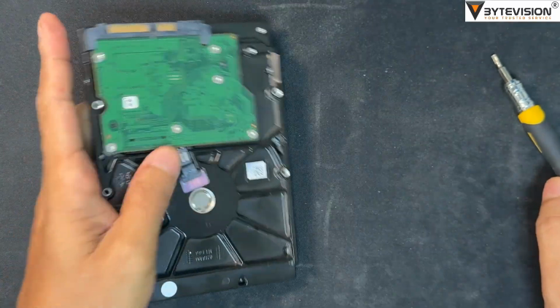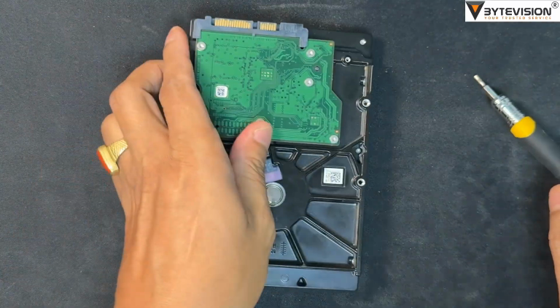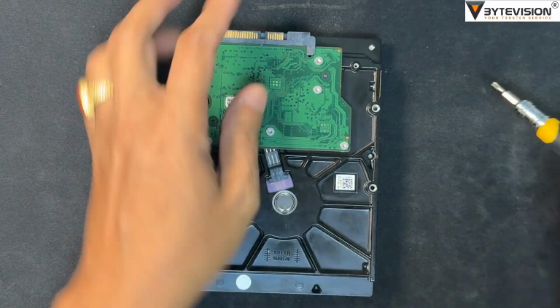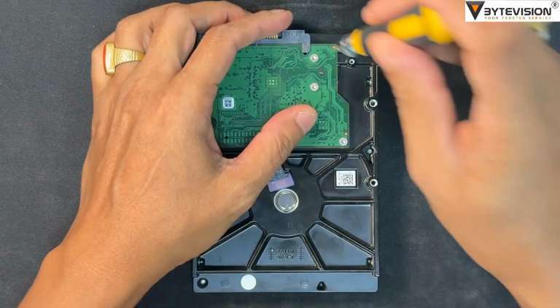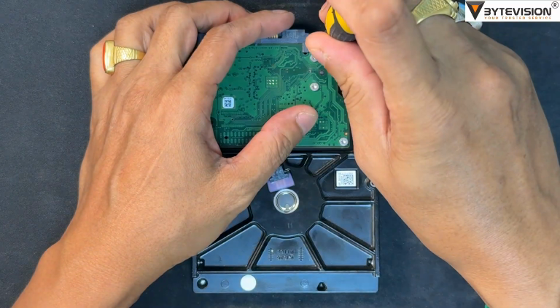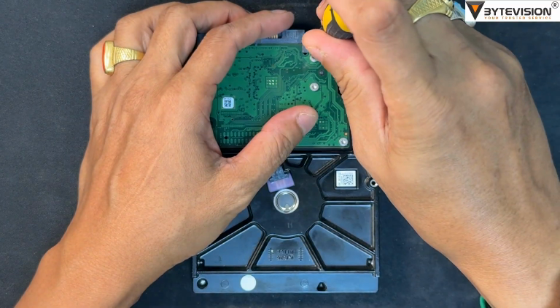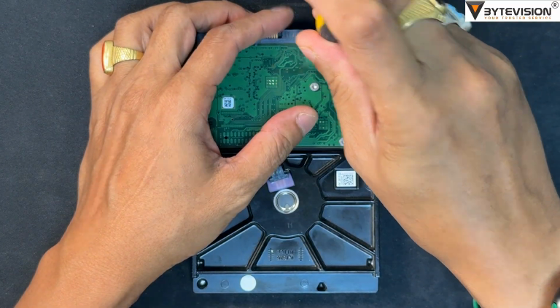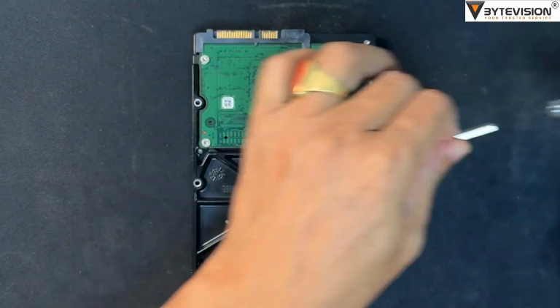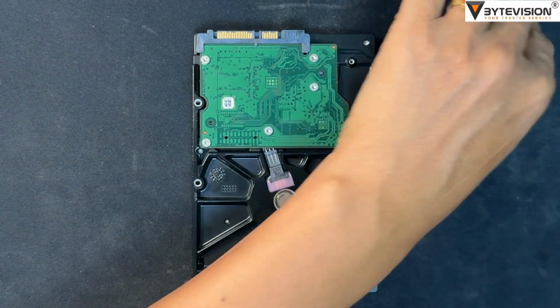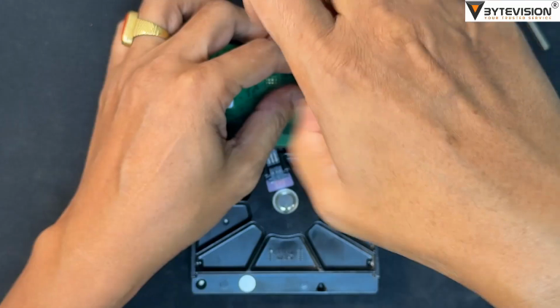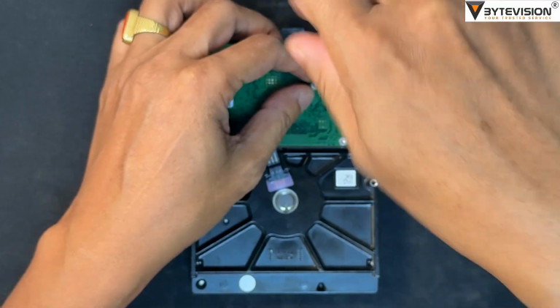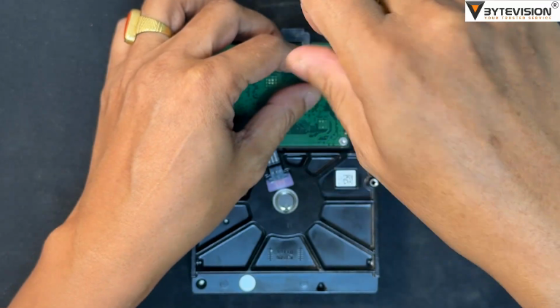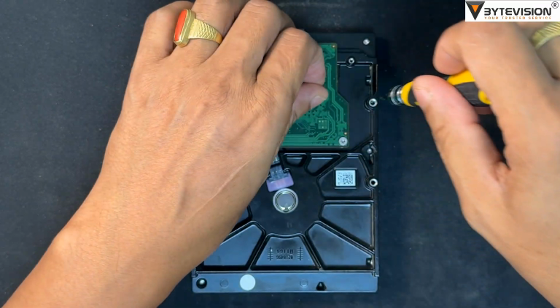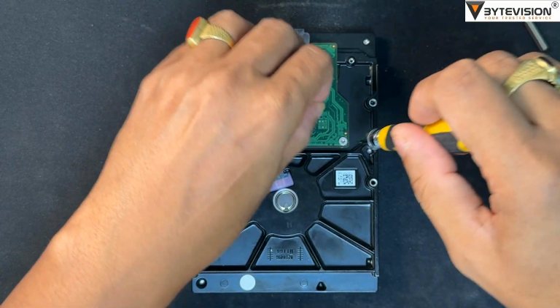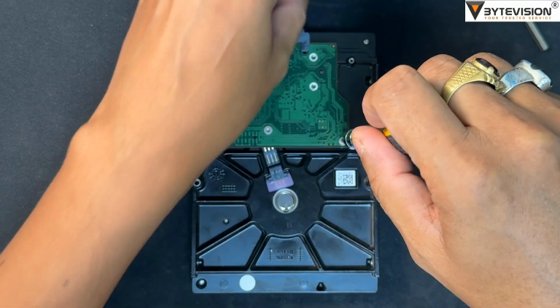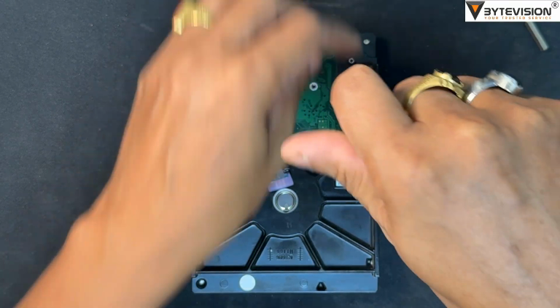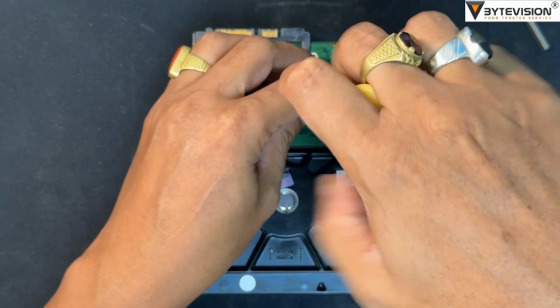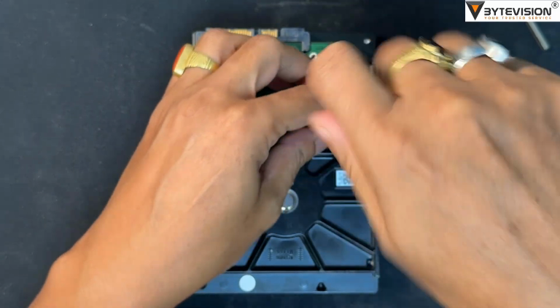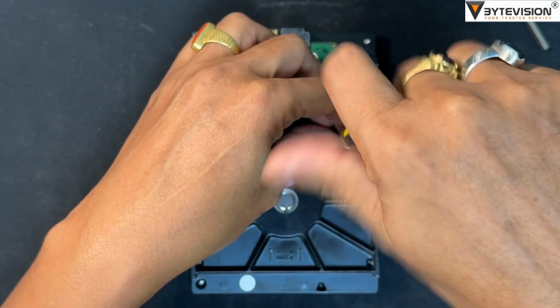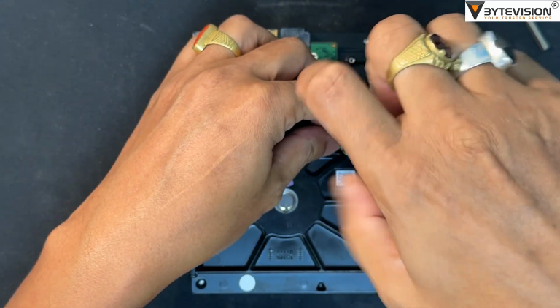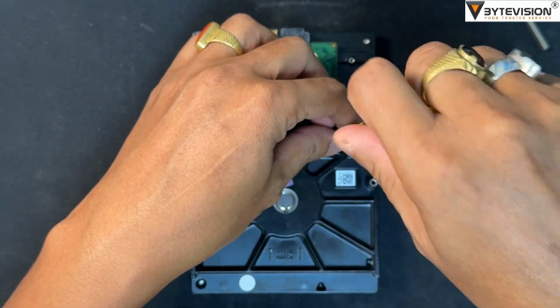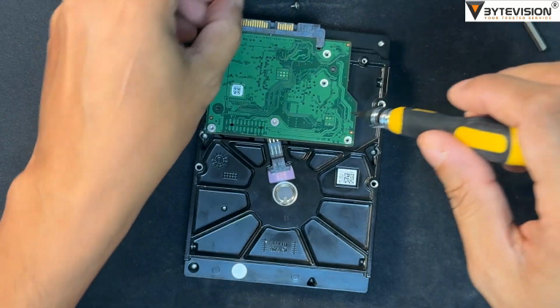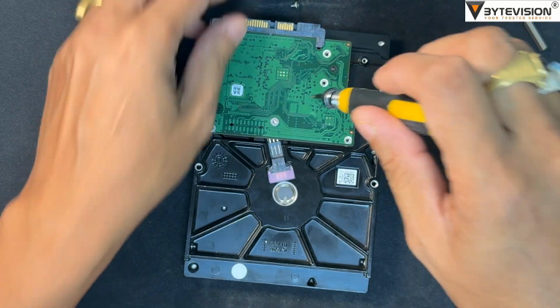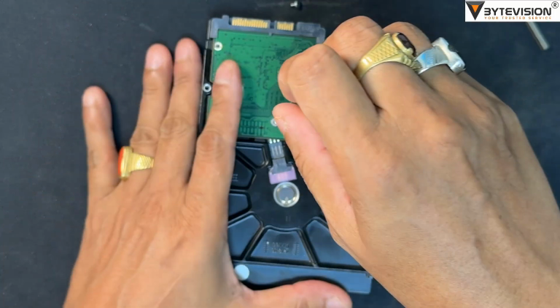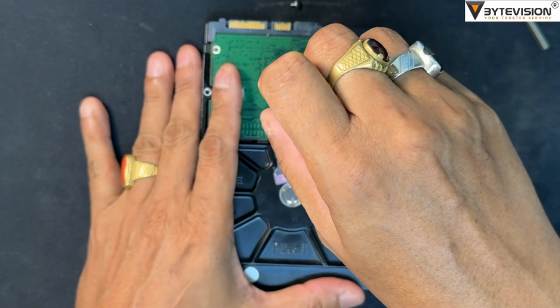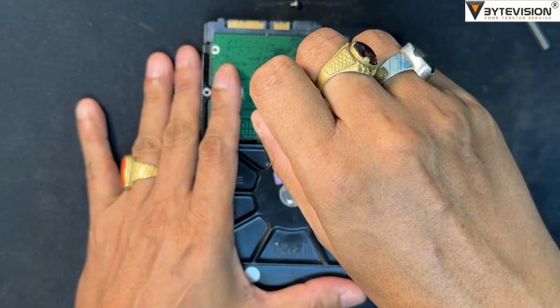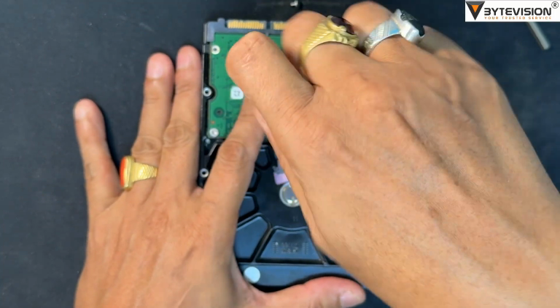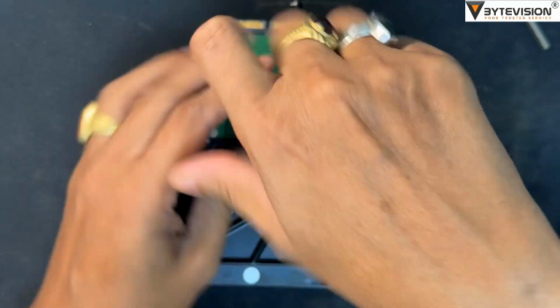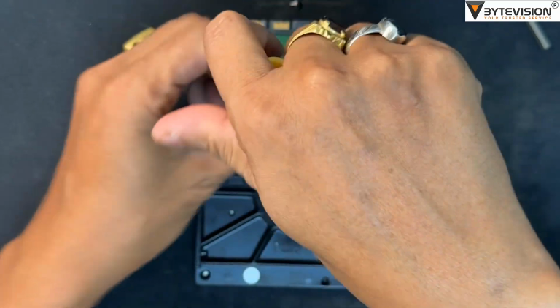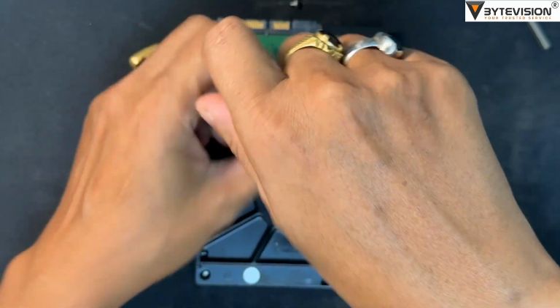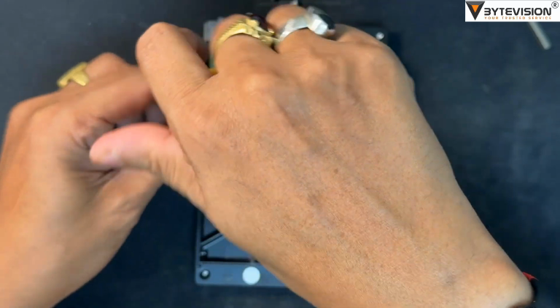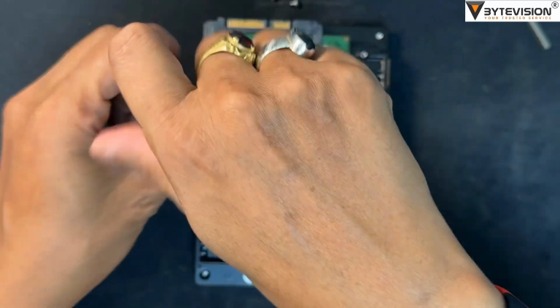This is a Seagate traditional hard disk. Turn the hard disk over to the back side. Here you will see the hard disk printed circuit board of the Seagate HDD. Unscrew all six nut bolts and pull up the circuit board gently.